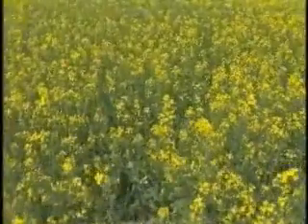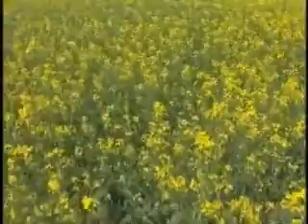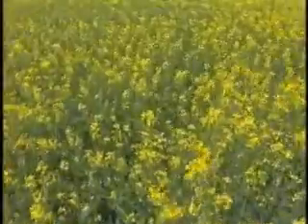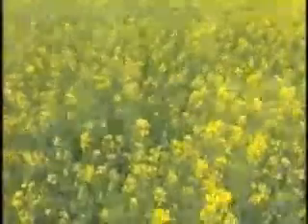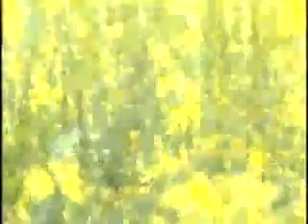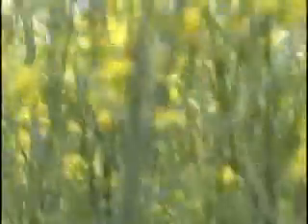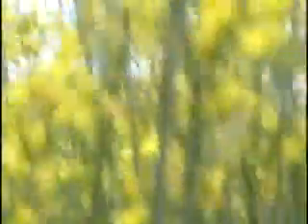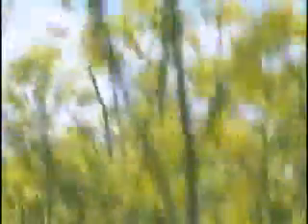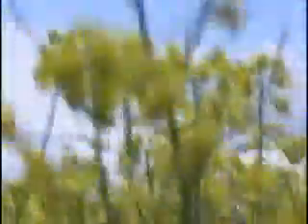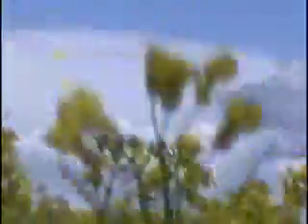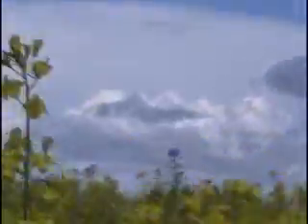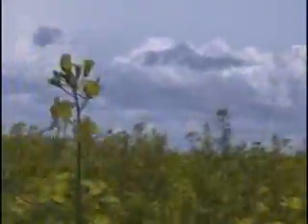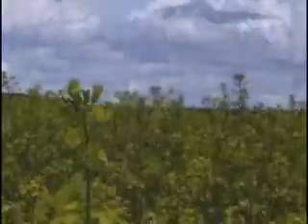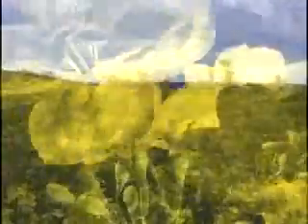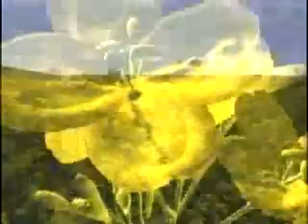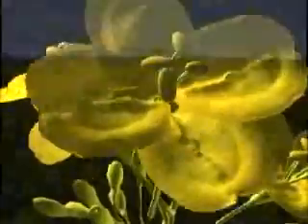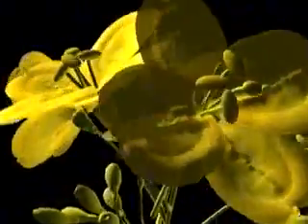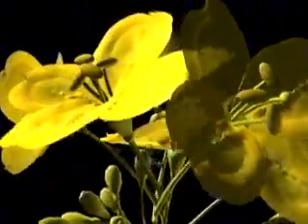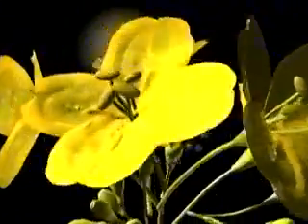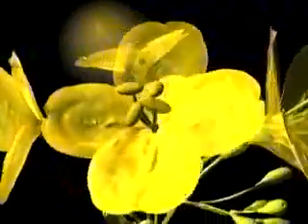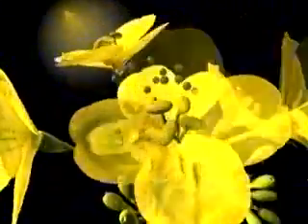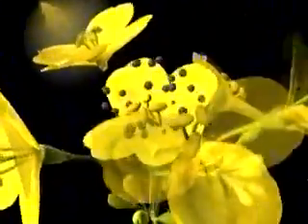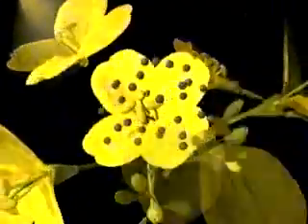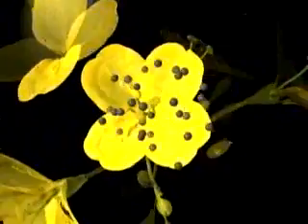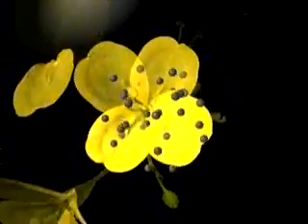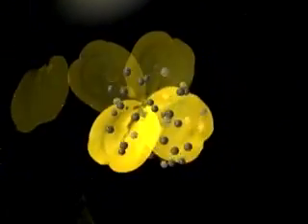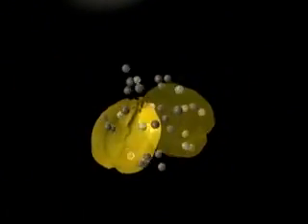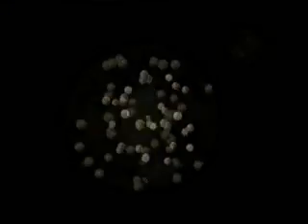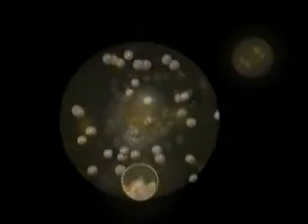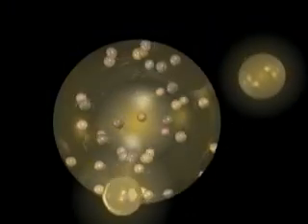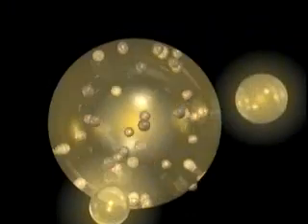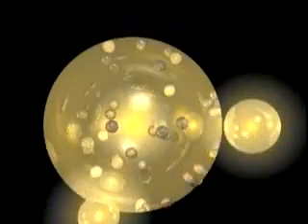Canola. Fields of prairie sunshine aptly describe the millions of hectares of canola fields in bloom. Canola flowers in turn form pods that produce seeds, which are crushed to produce an edible oil world-renowned for its quality.